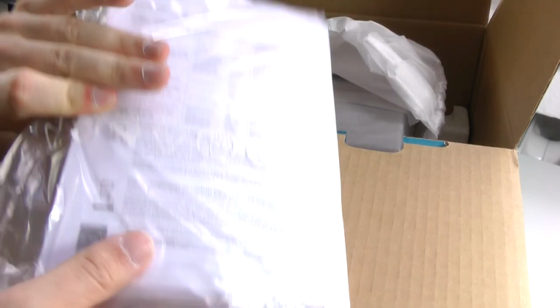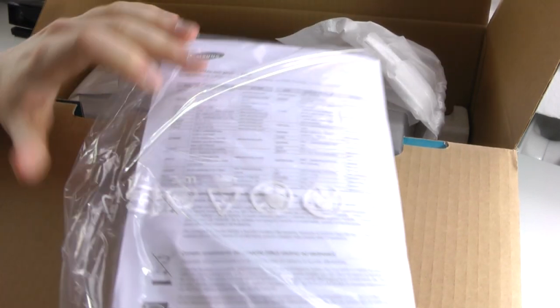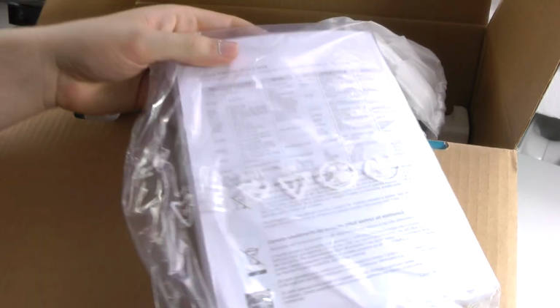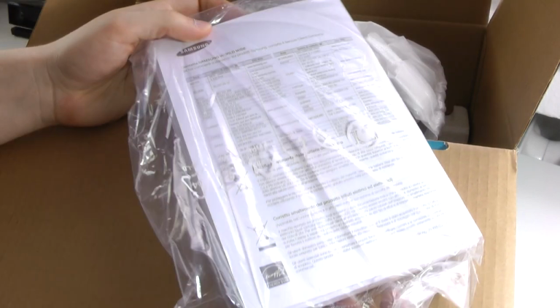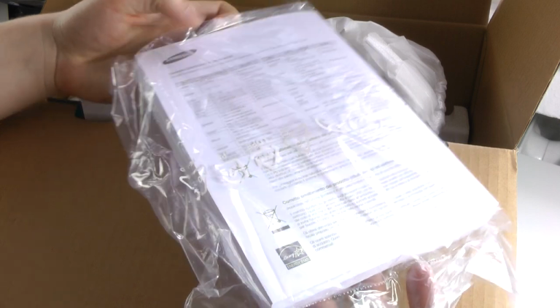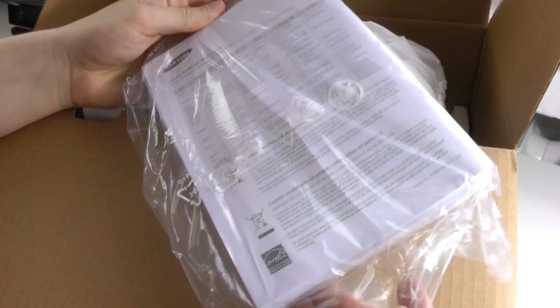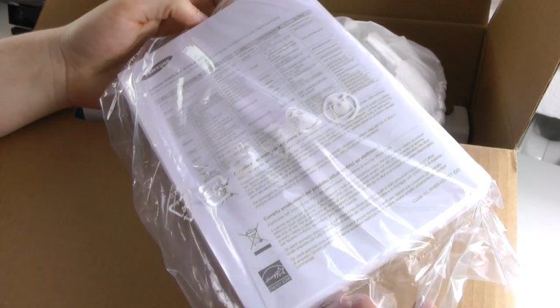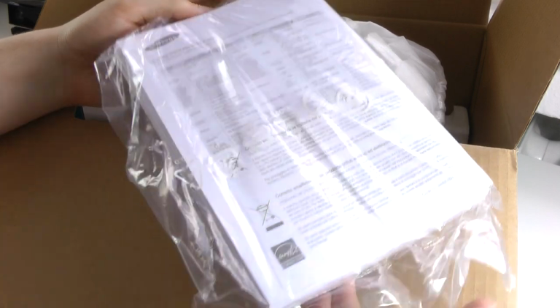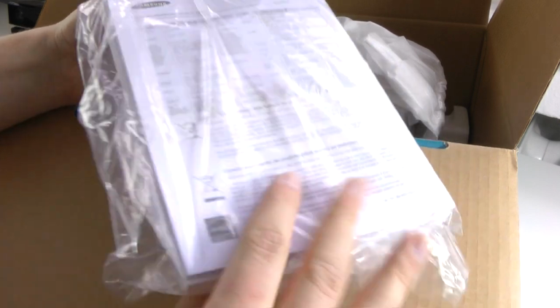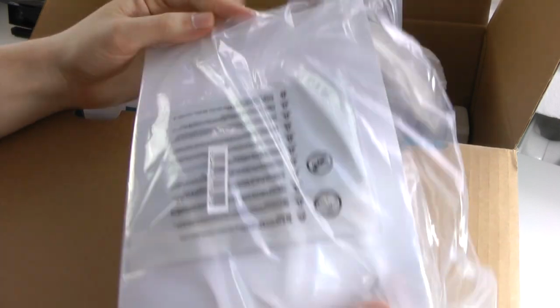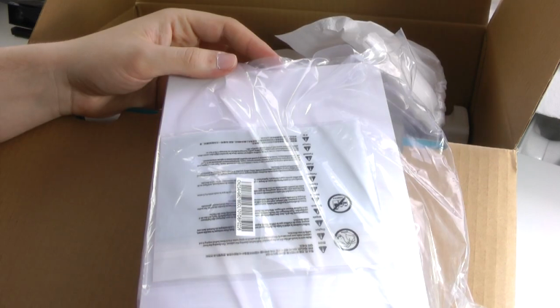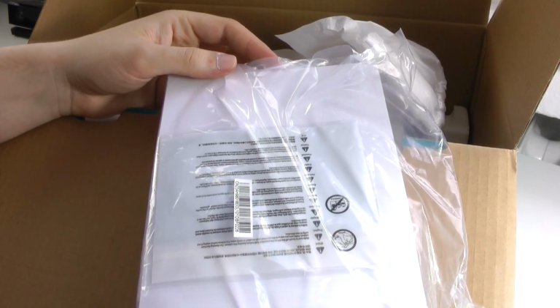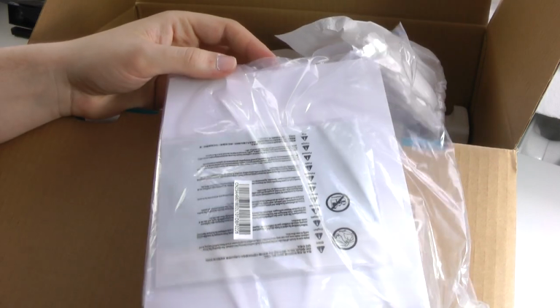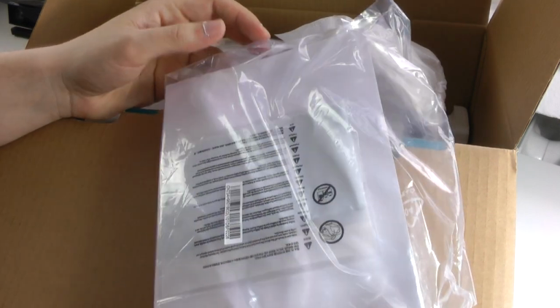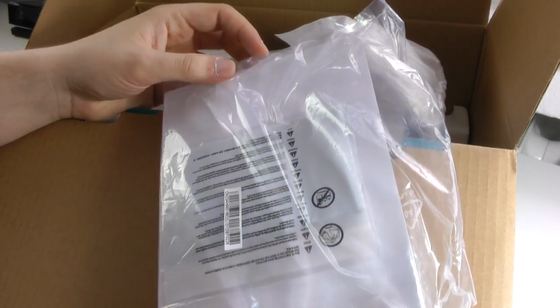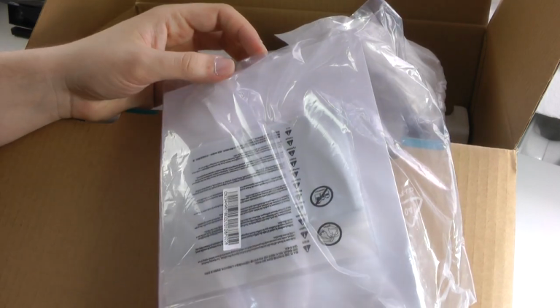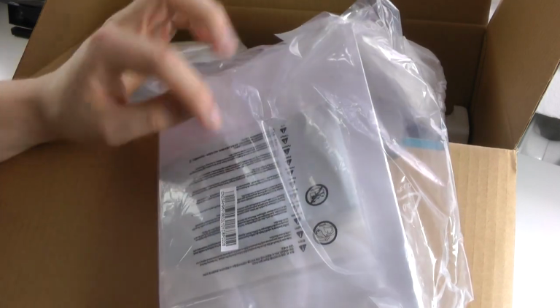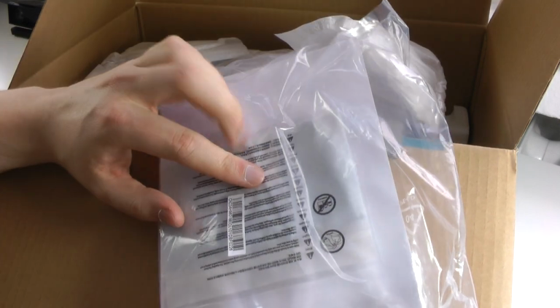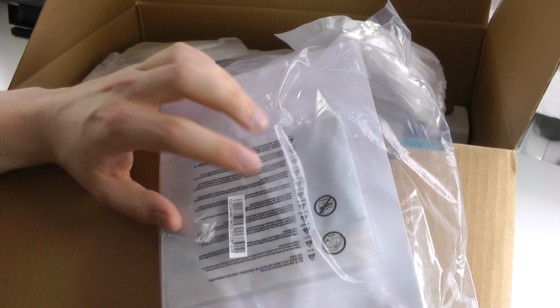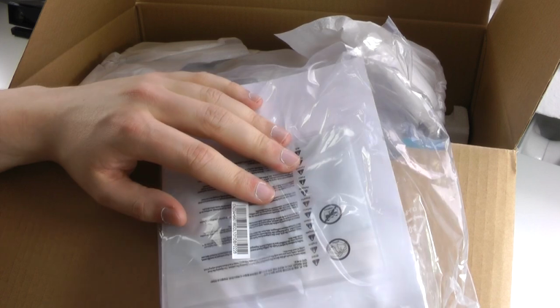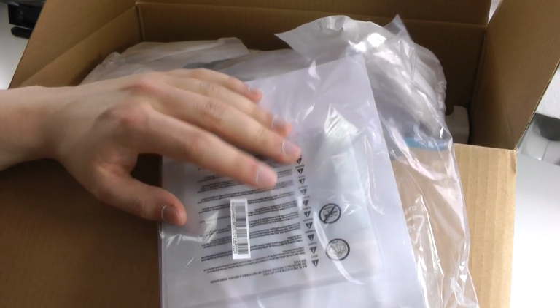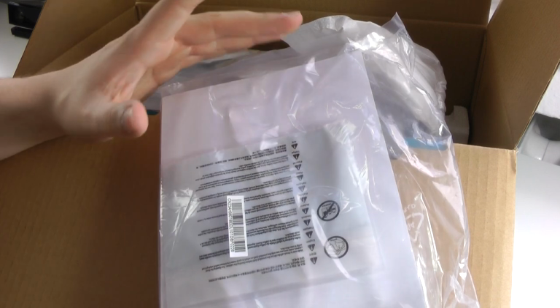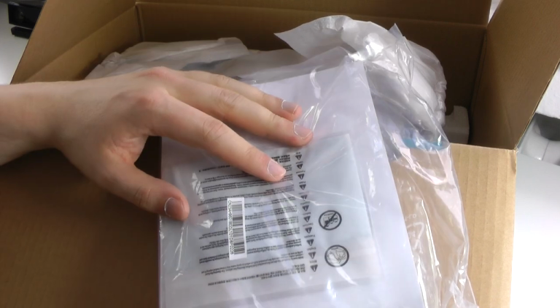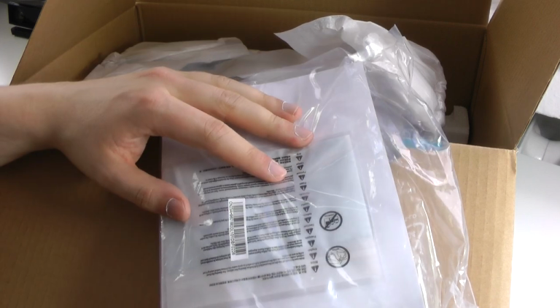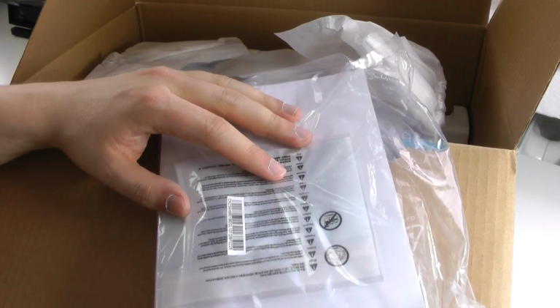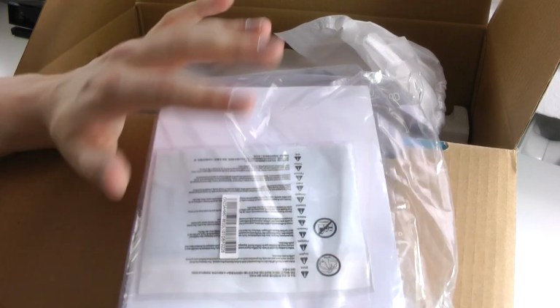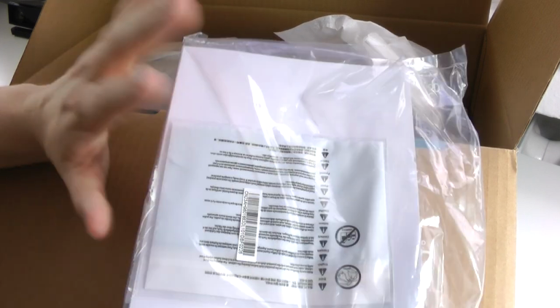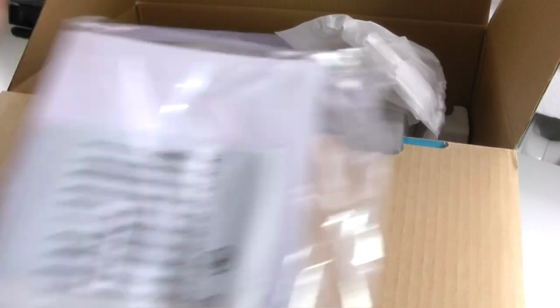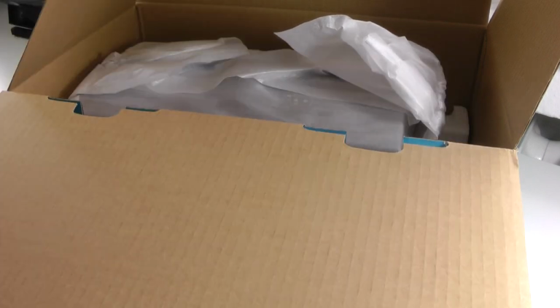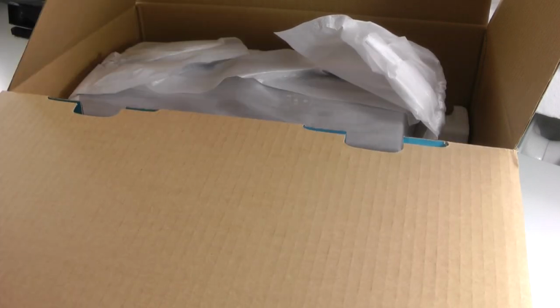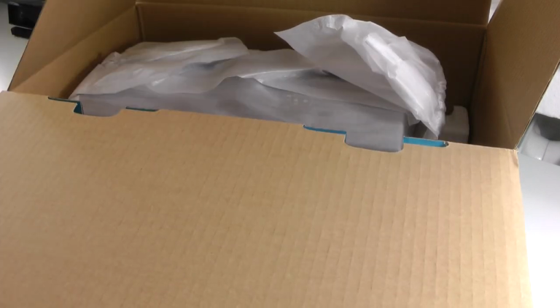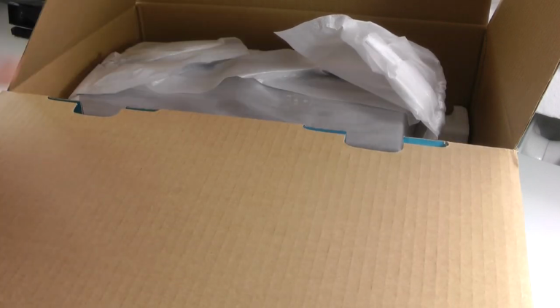We also get some literature here — honestly shouldn't be too difficult, I'll never look at this. There's also what looks like a cleaning cloth, which is very nice that they included it, though I'll probably never open that package either.